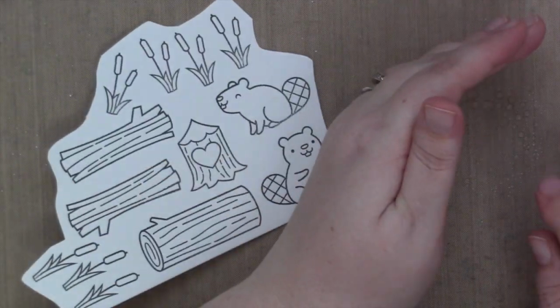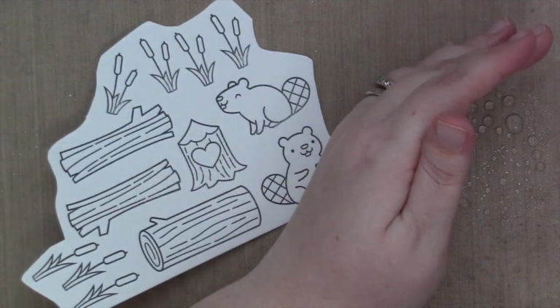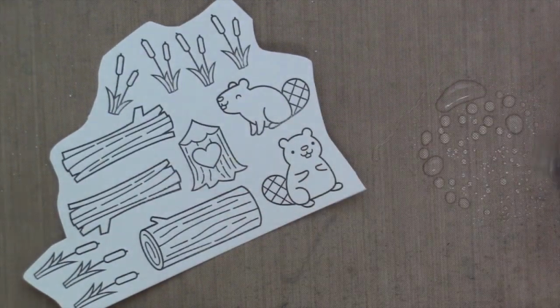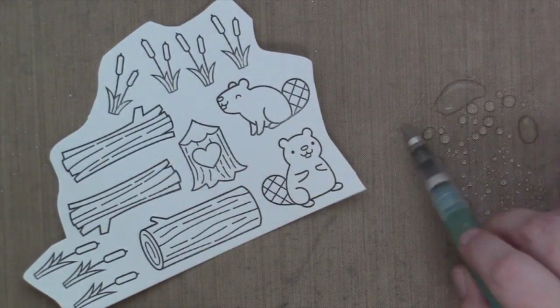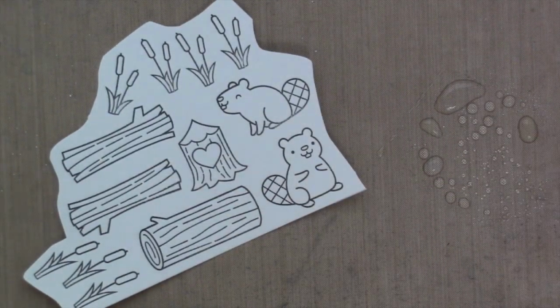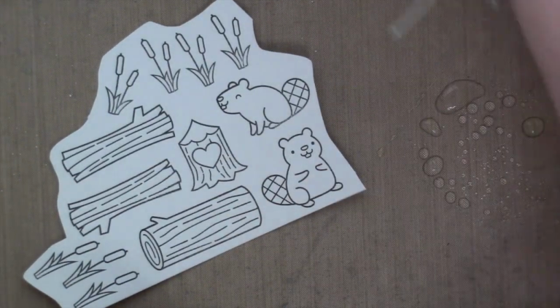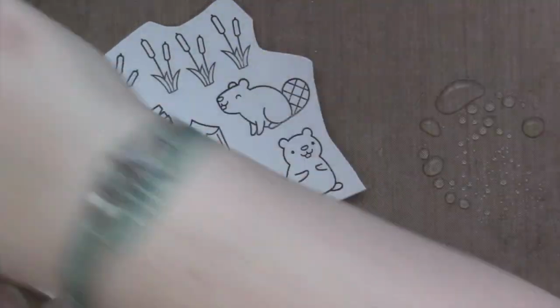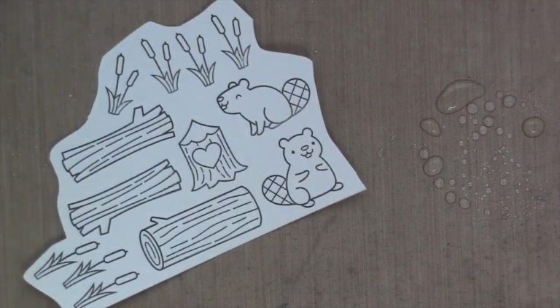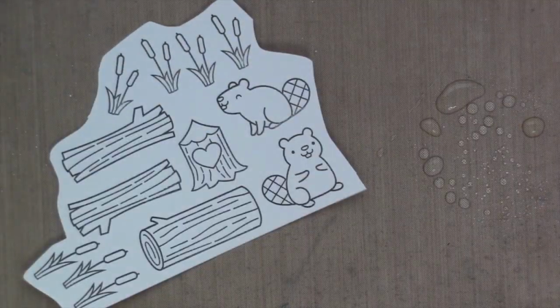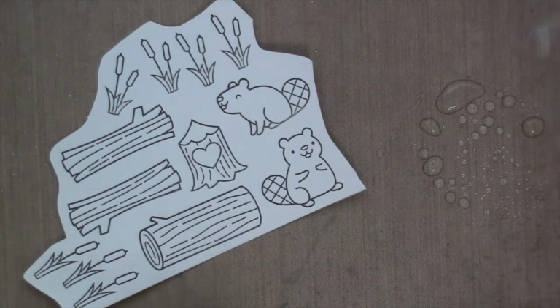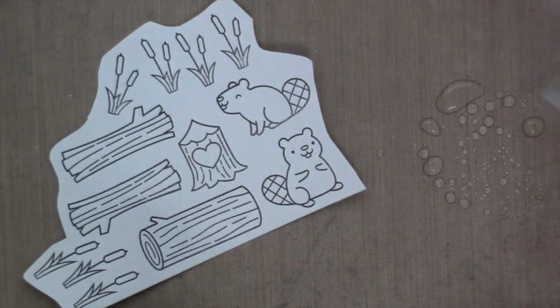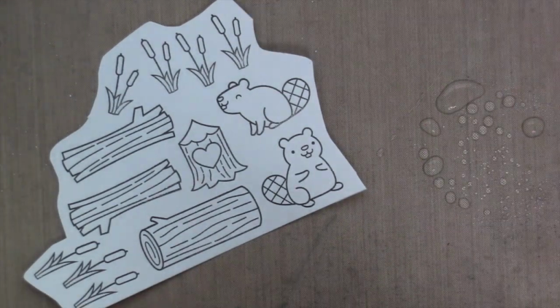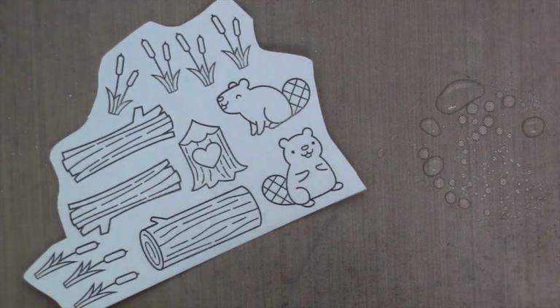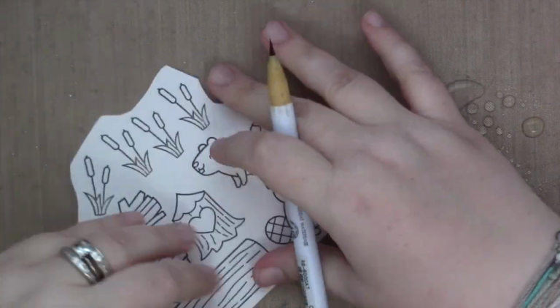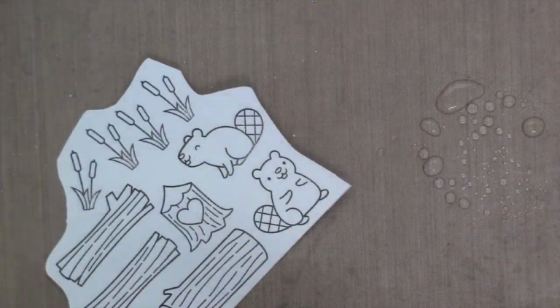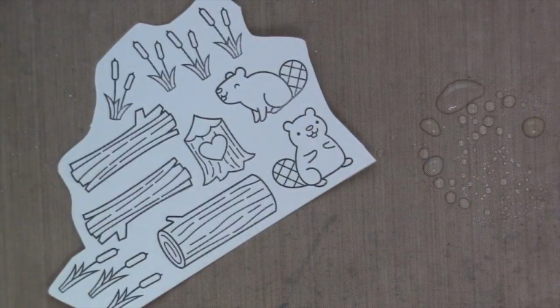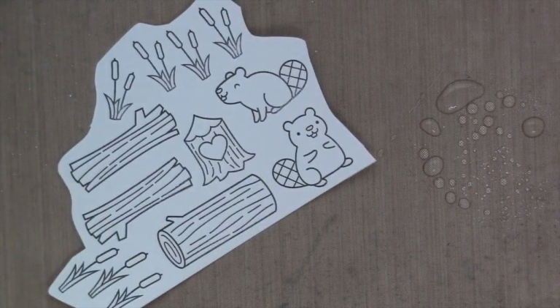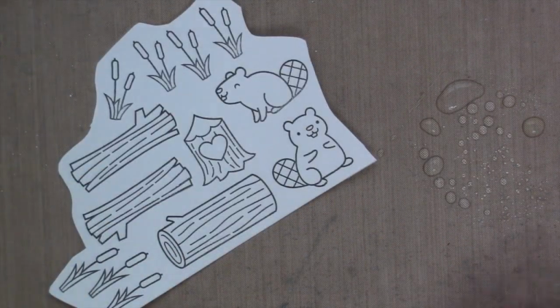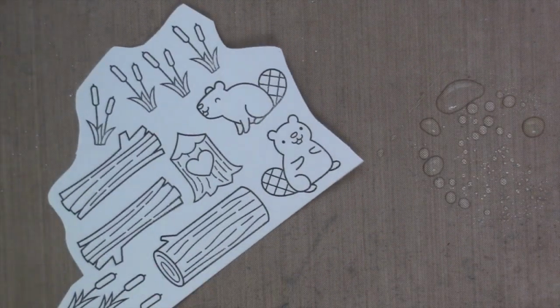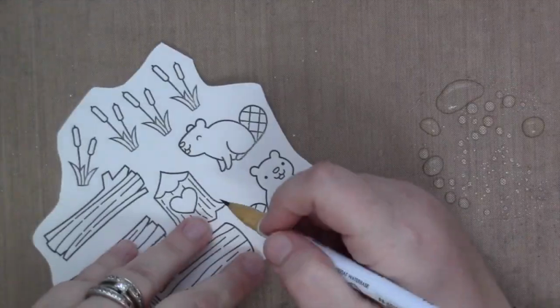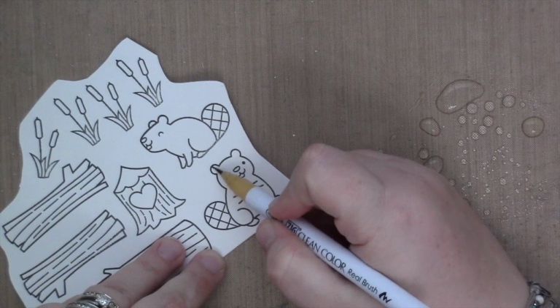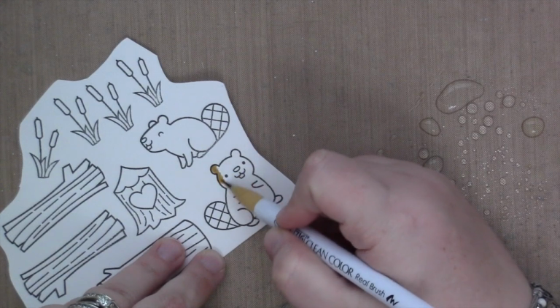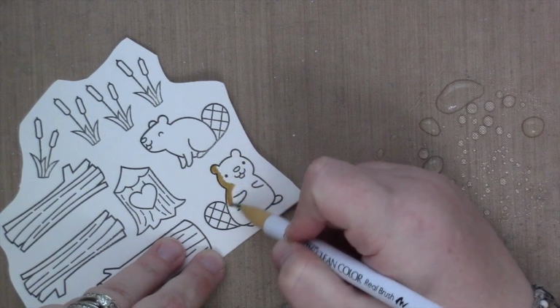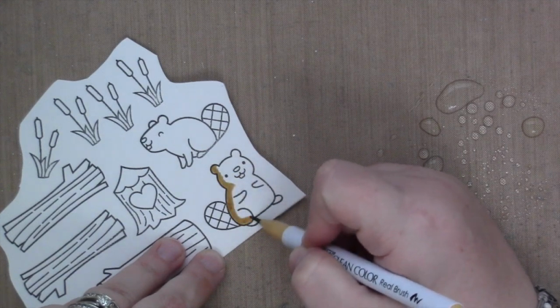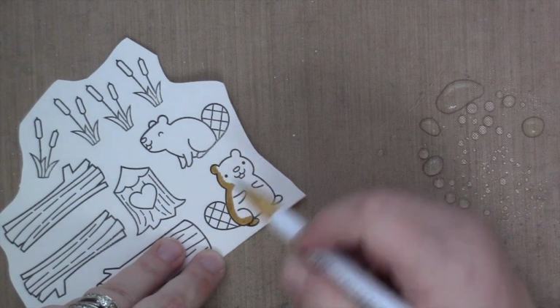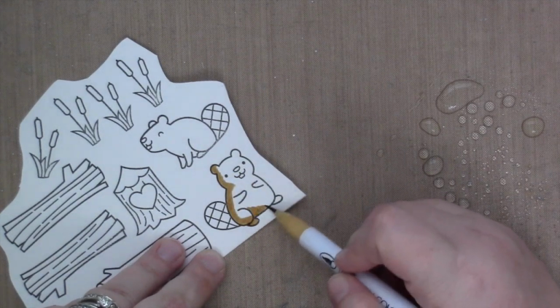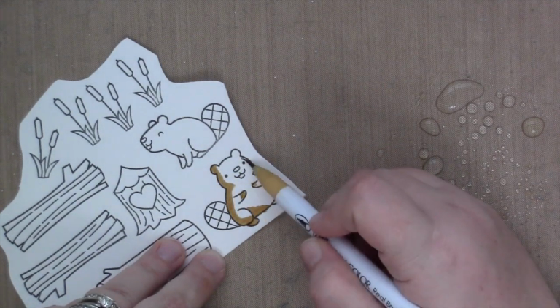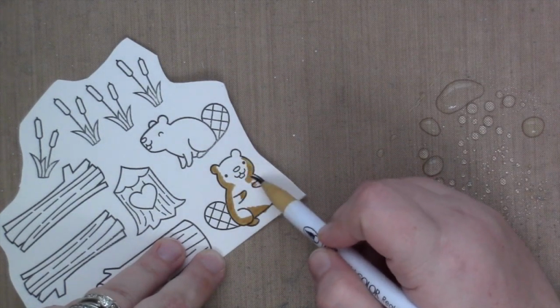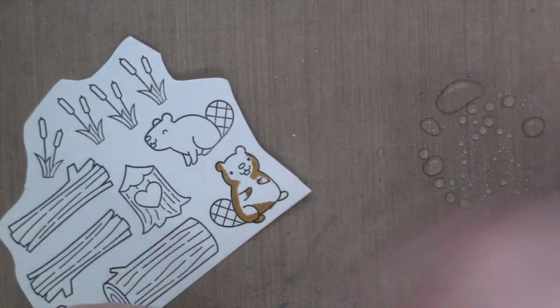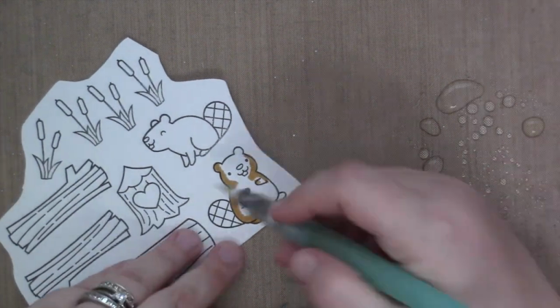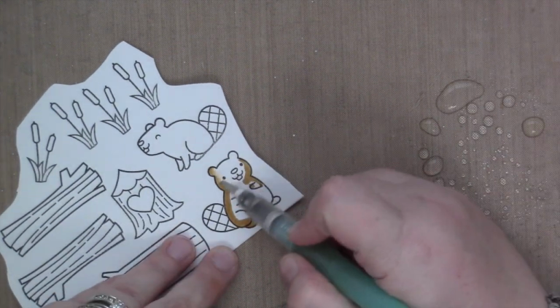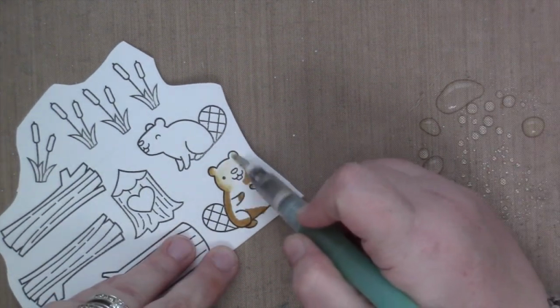I started by stamping my images onto some Strathmore Mixed Media Vellum Surface Paper and then I heat set it to make sure that the images wouldn't run — the black ink — which it didn't.